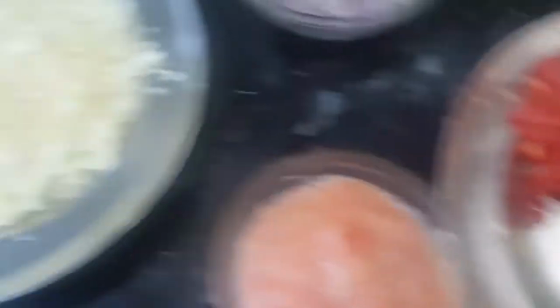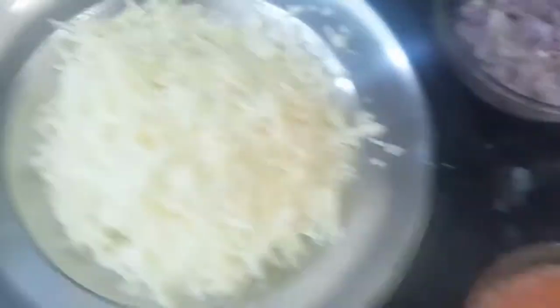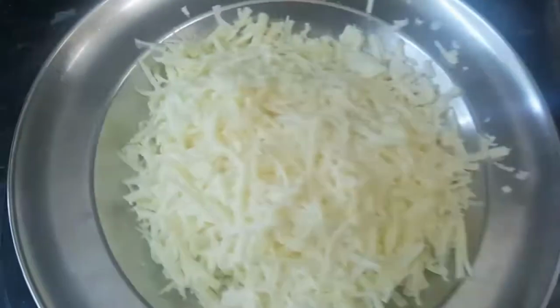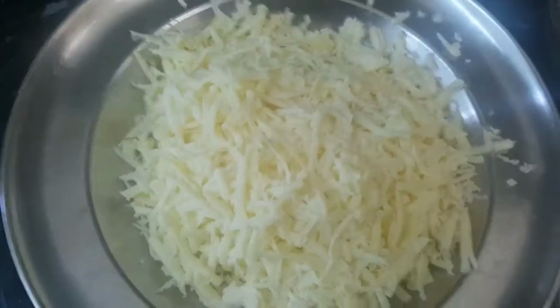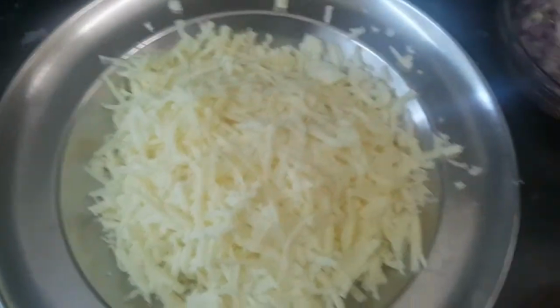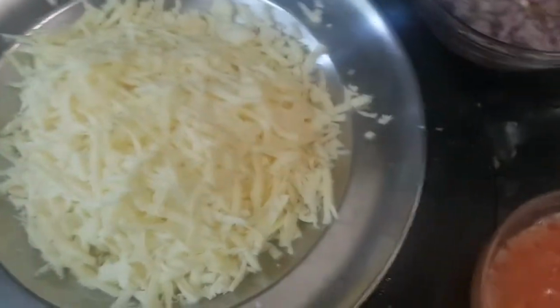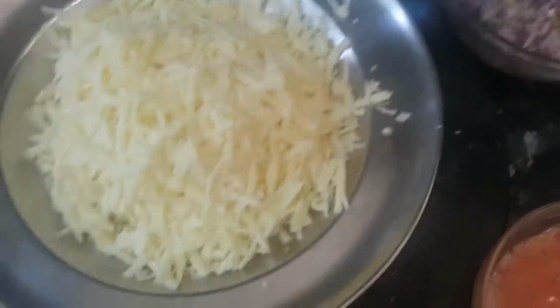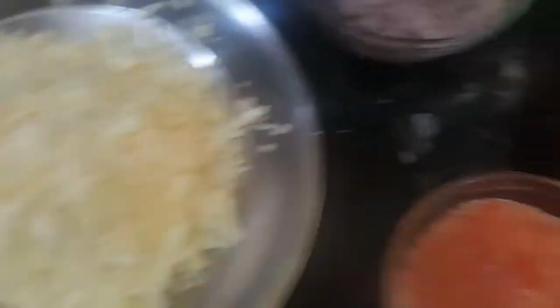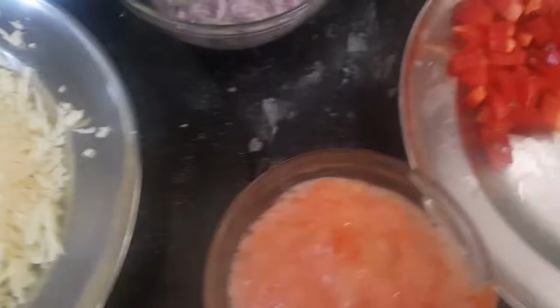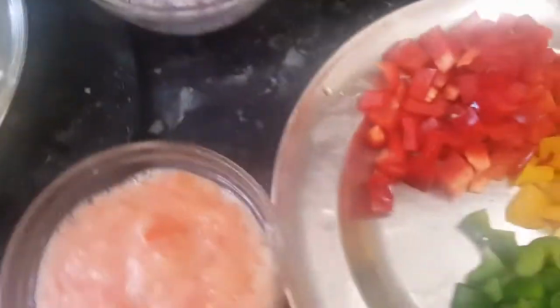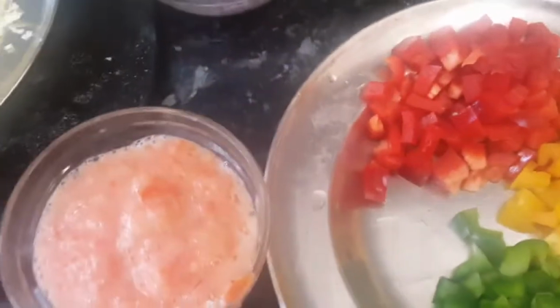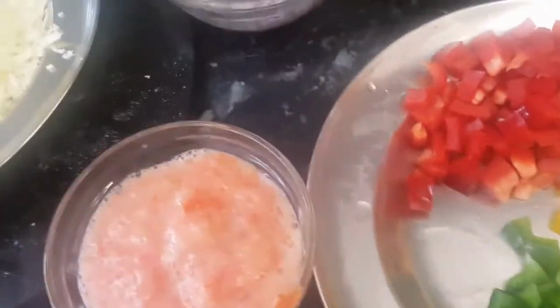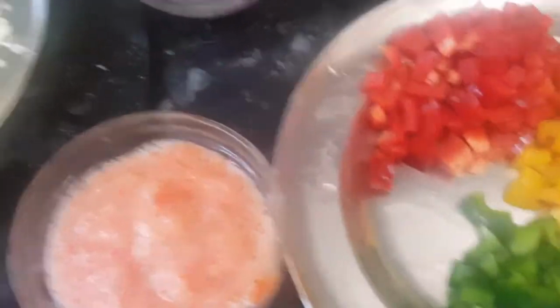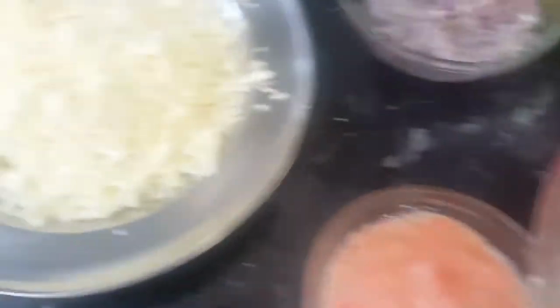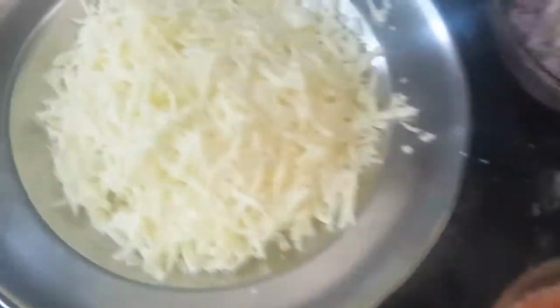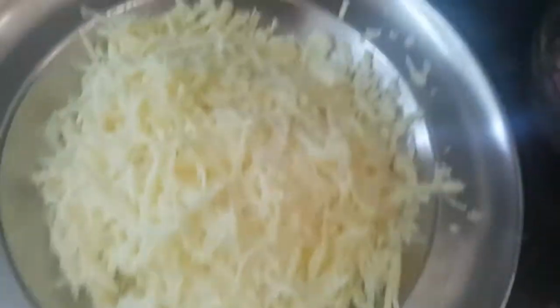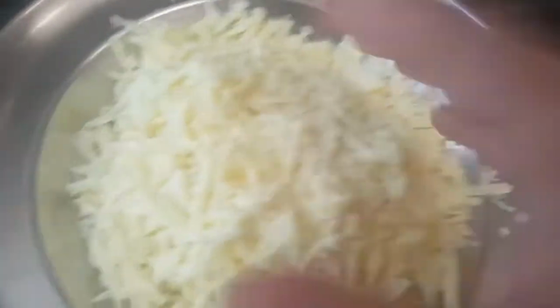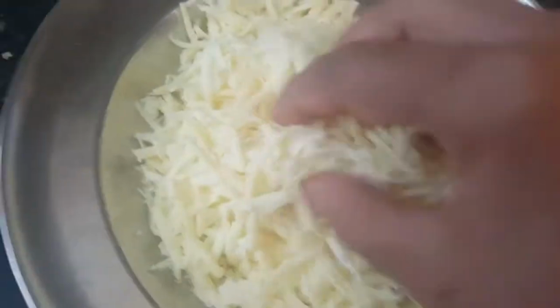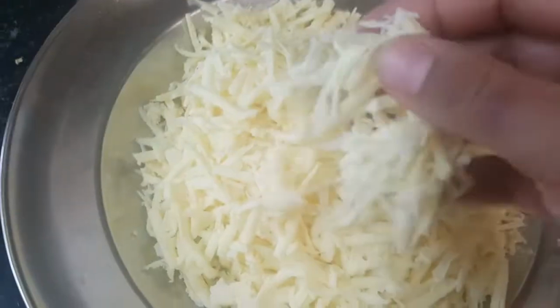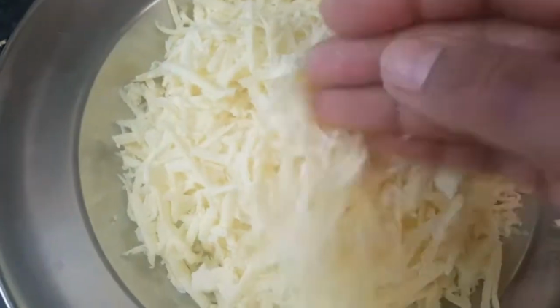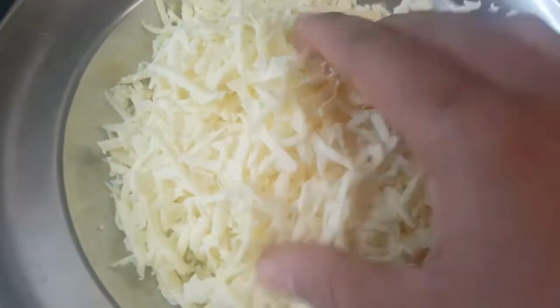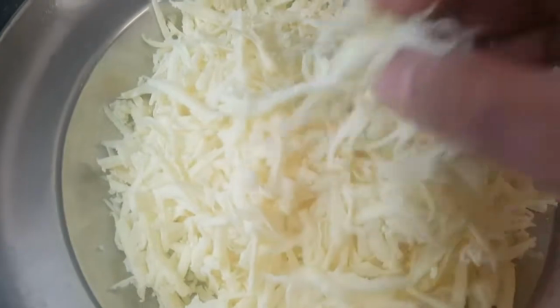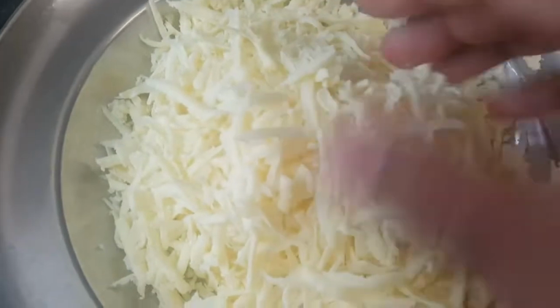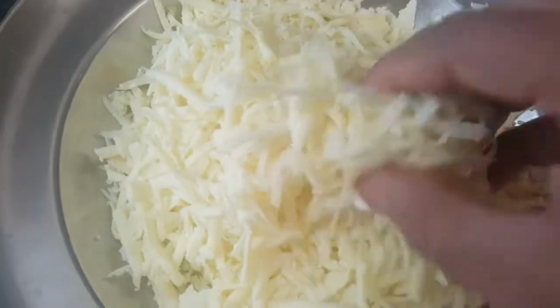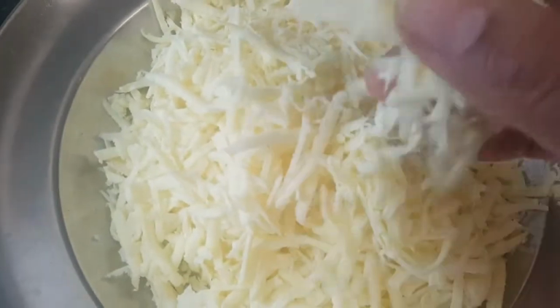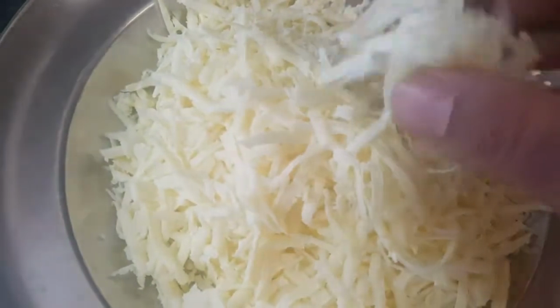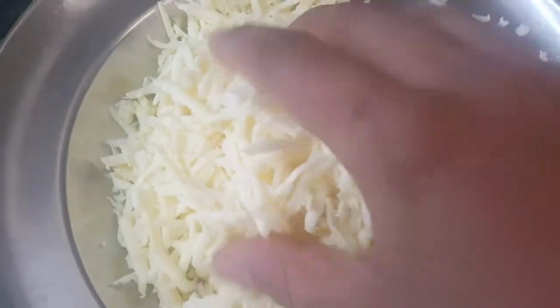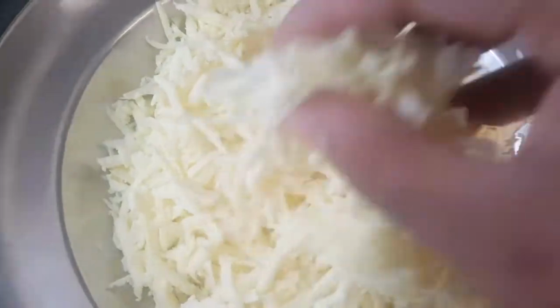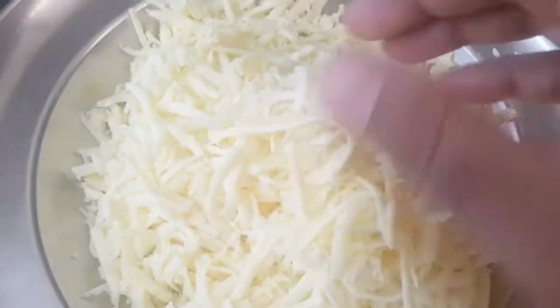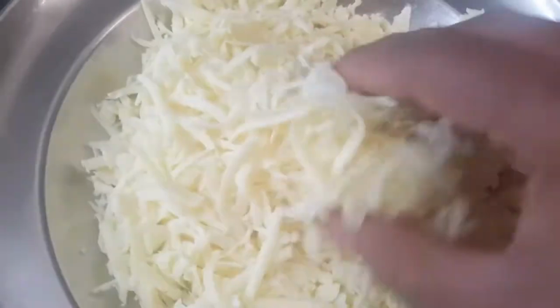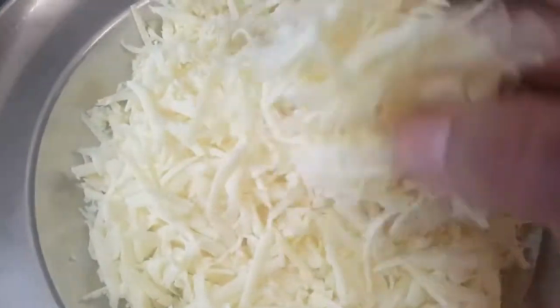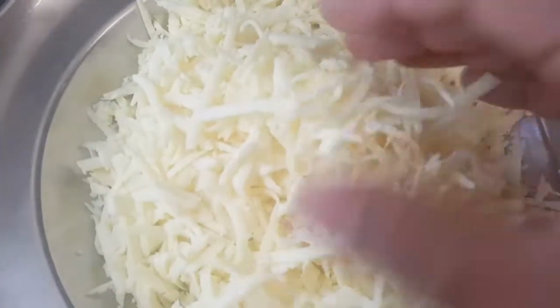Hey foodies, welcome back to Yummy Cafe with Ash. Today we are going to show you how to make paneer burji. Paneer means cottage cheese, it is easily available everywhere, and you just need to put it in hot water for a while, then grate it and throw the water.